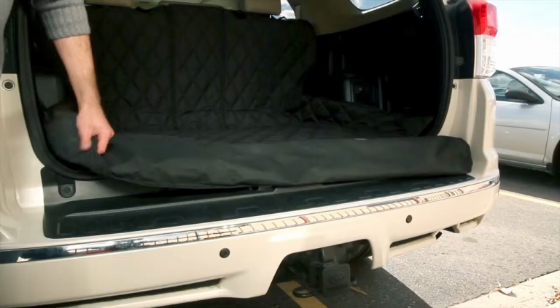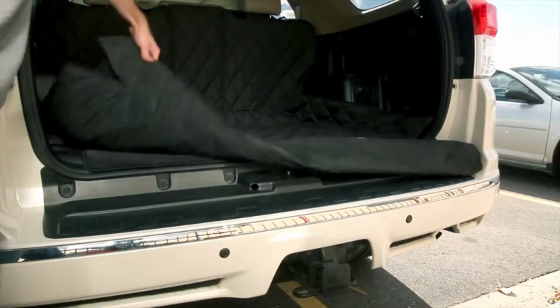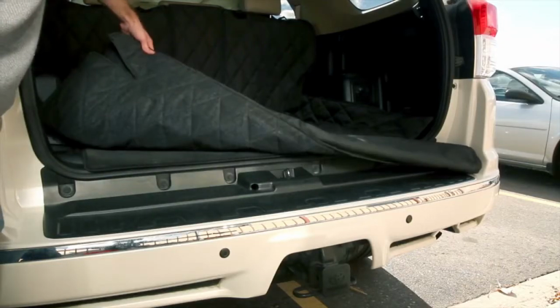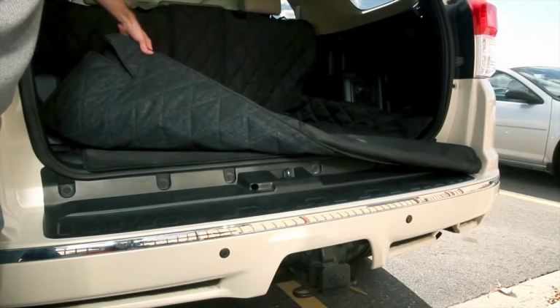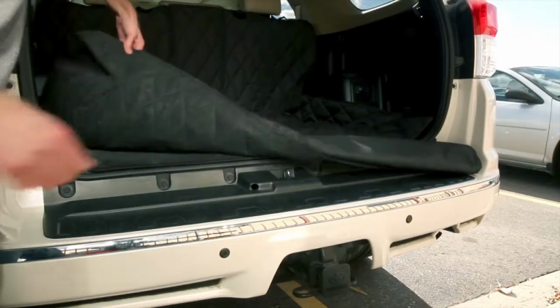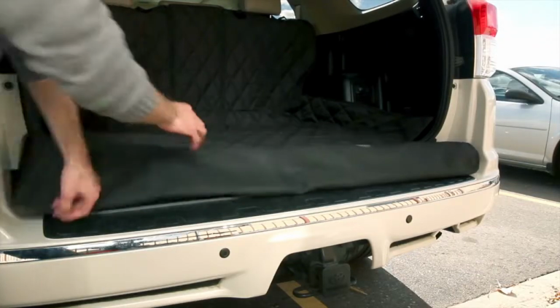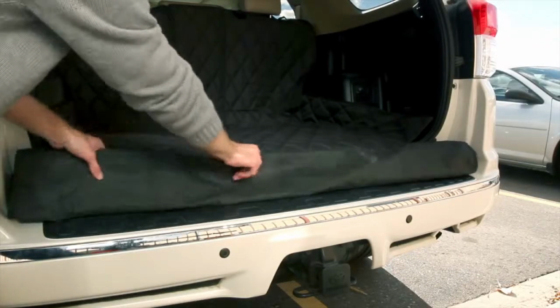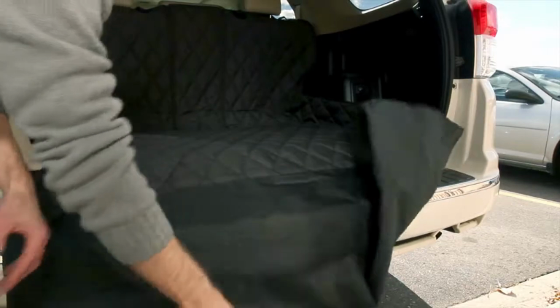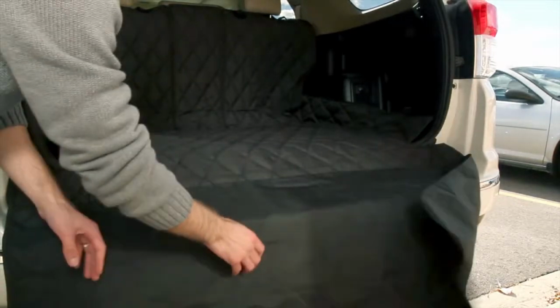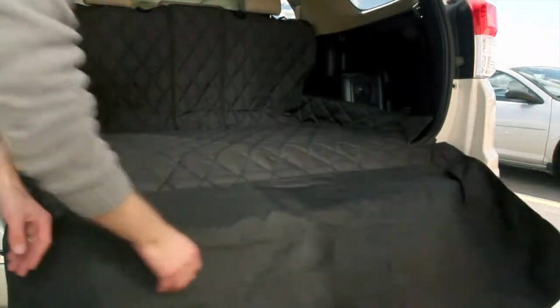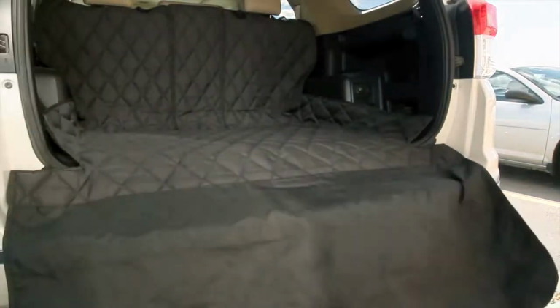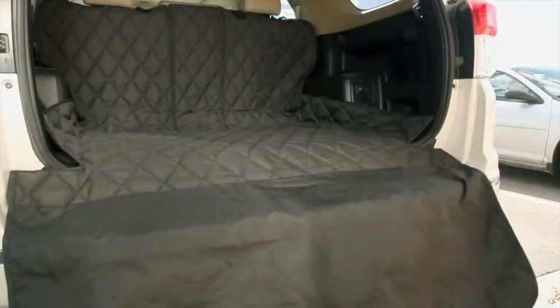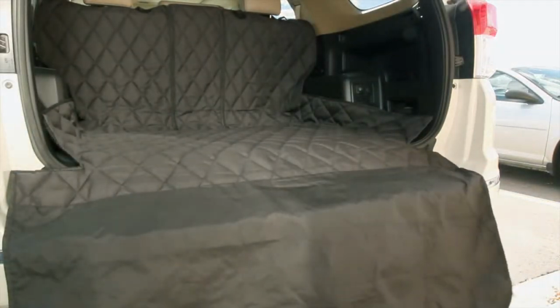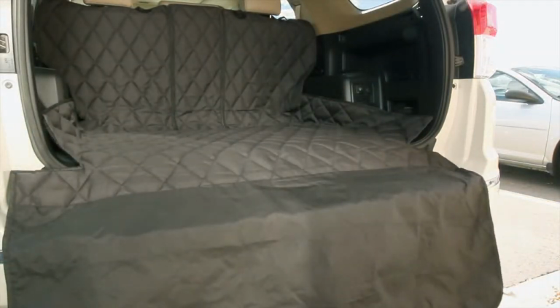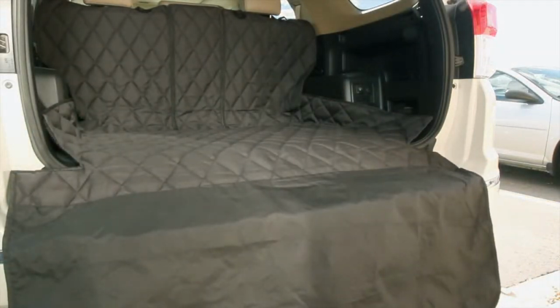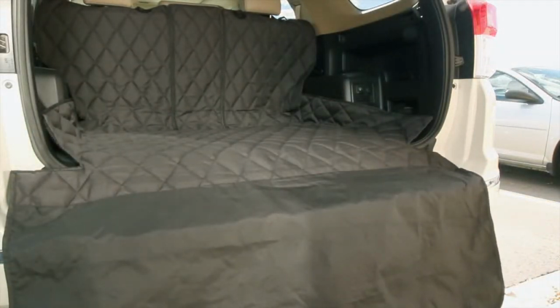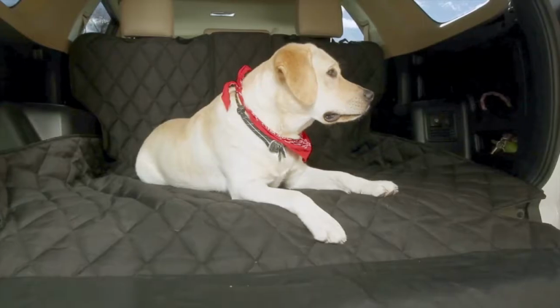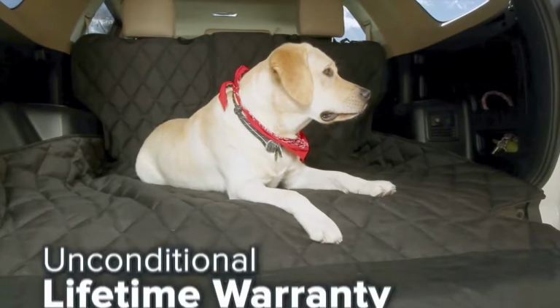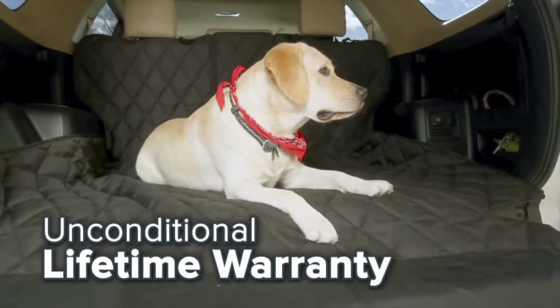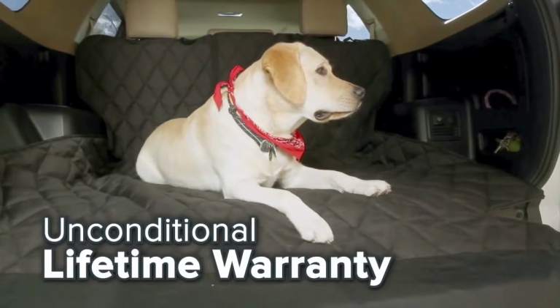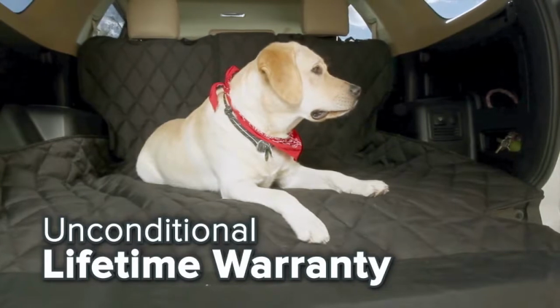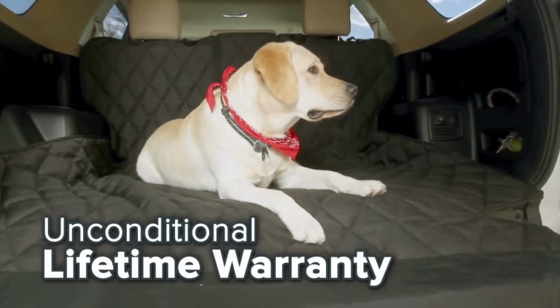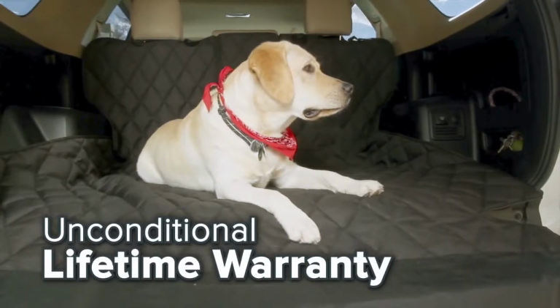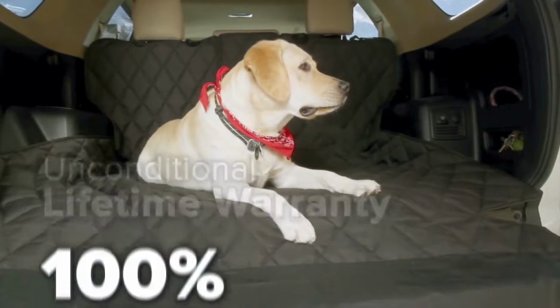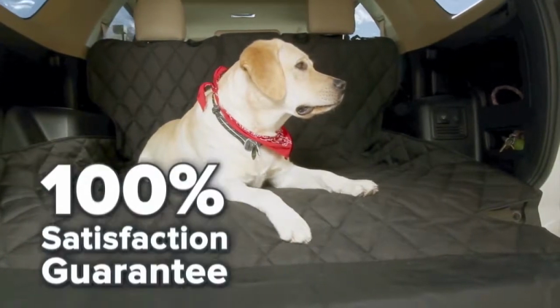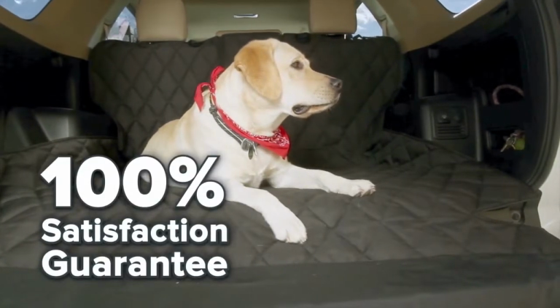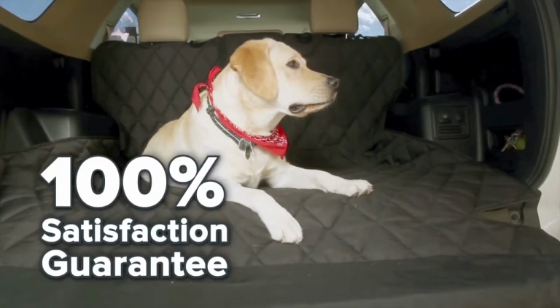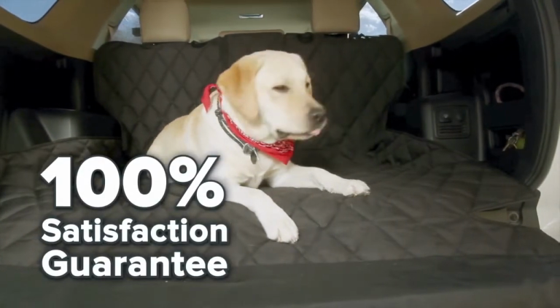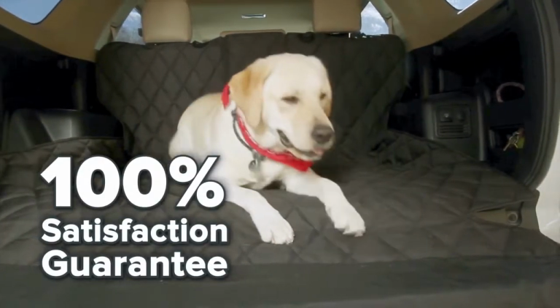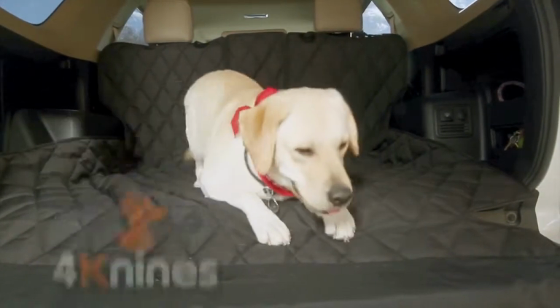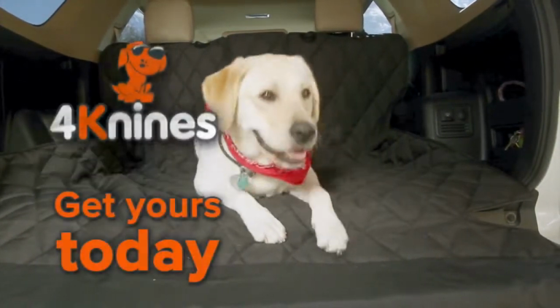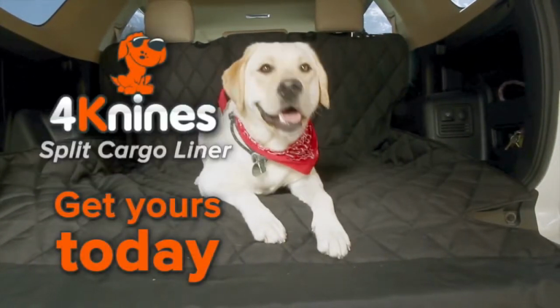The non-slip backing combined with our bumper flap and waterproof material gives you maximum protection for your cargo area. This liner comes with our unconditional lifetime warranty and 100% satisfaction guarantee. So get yours today!